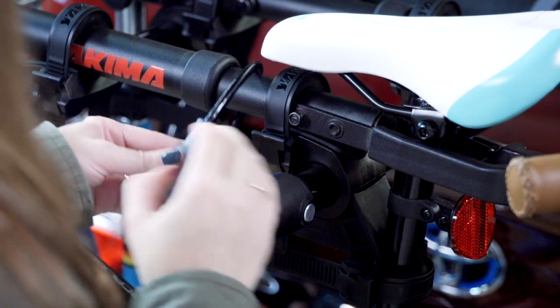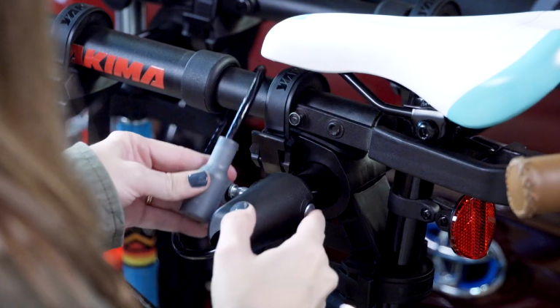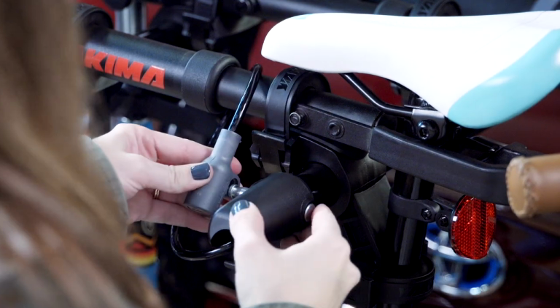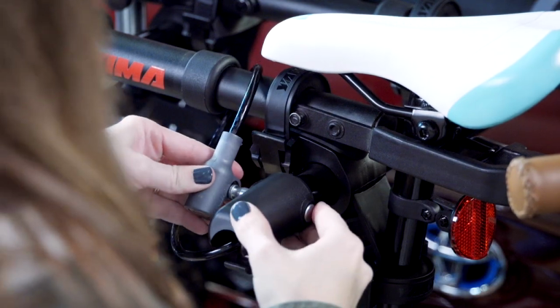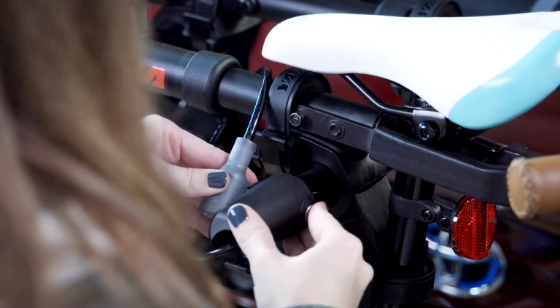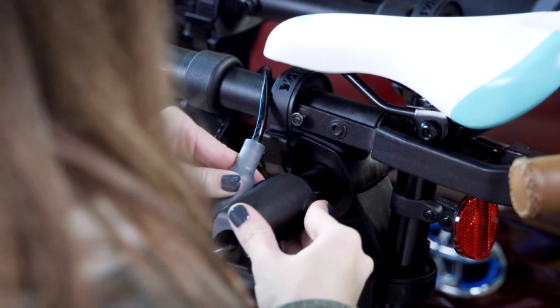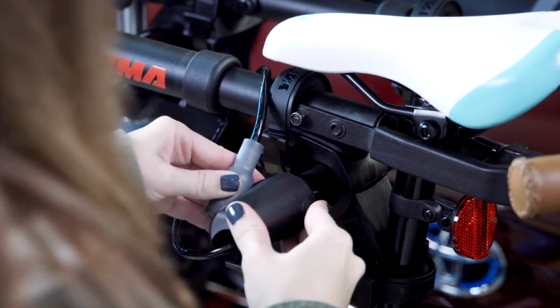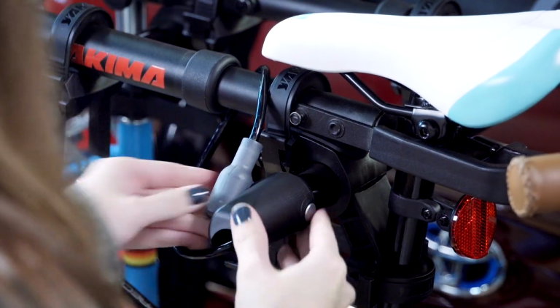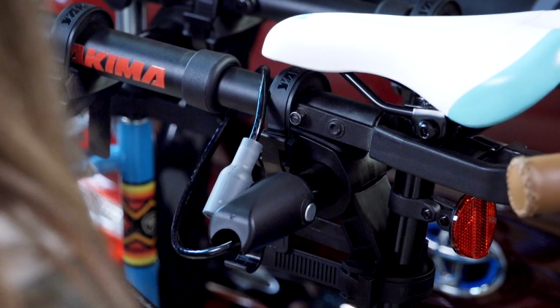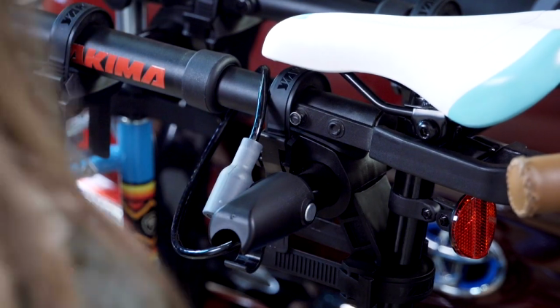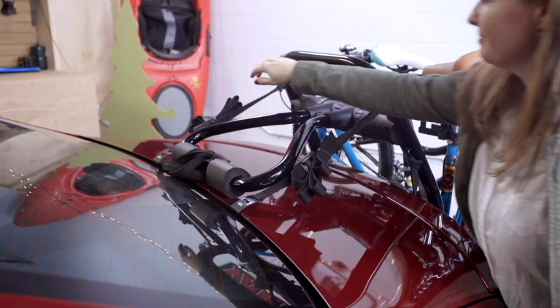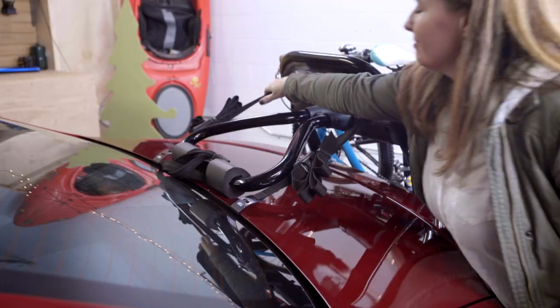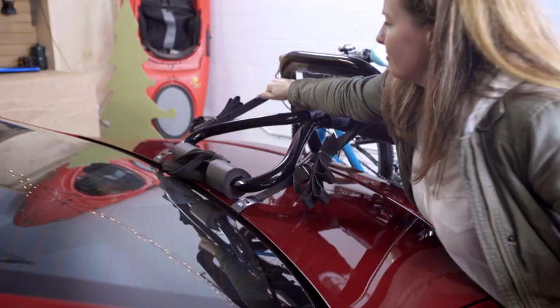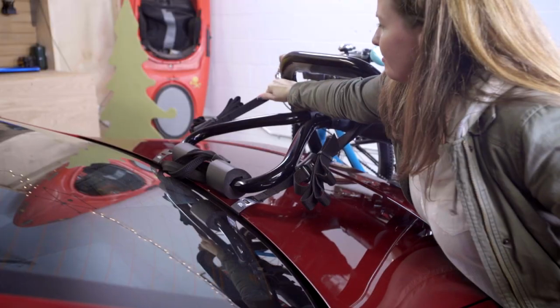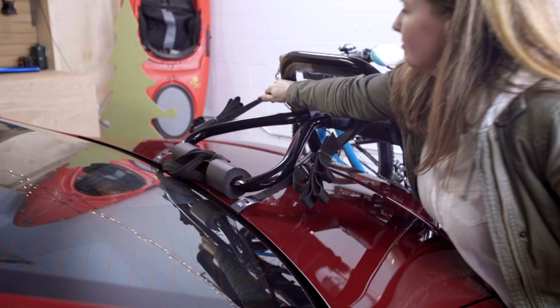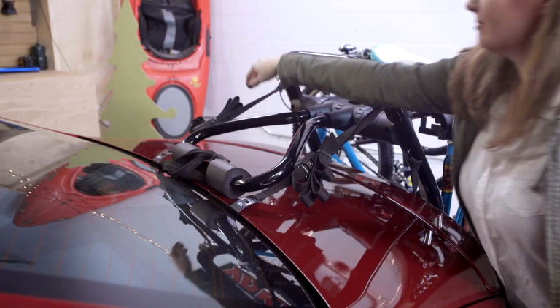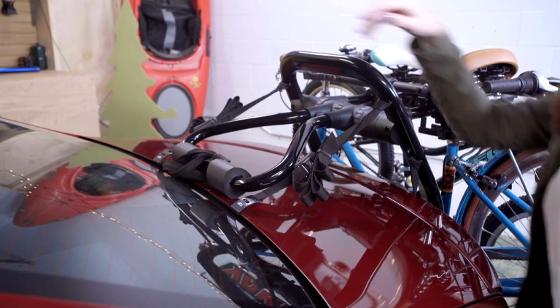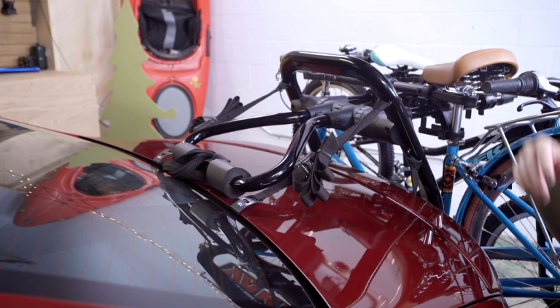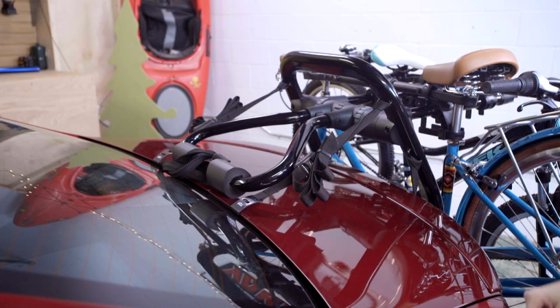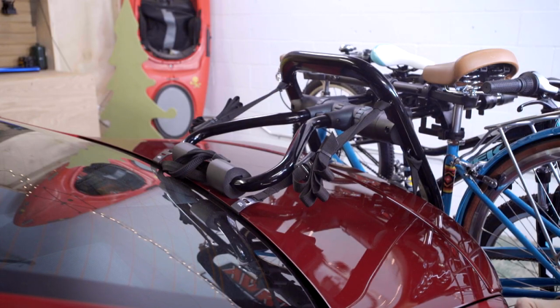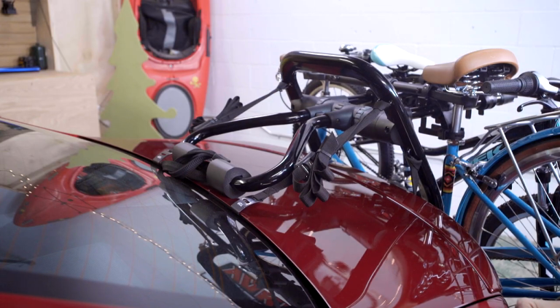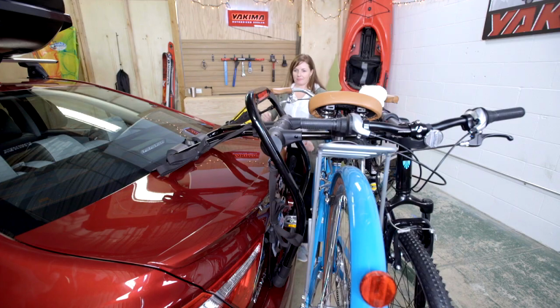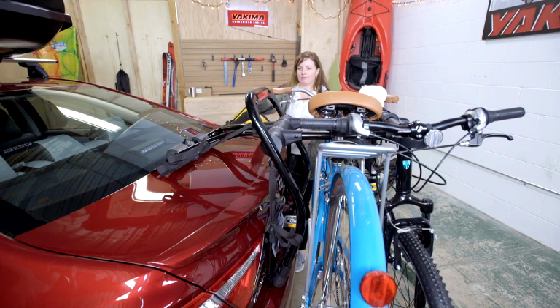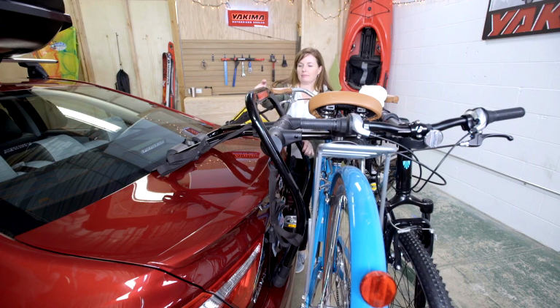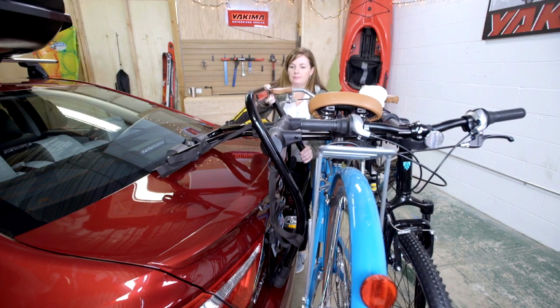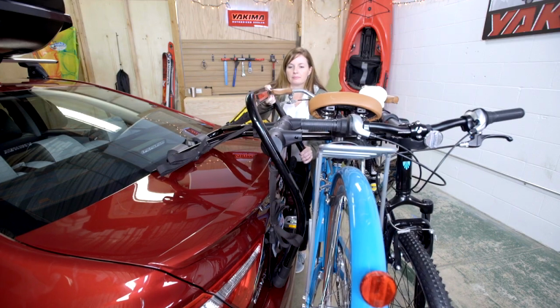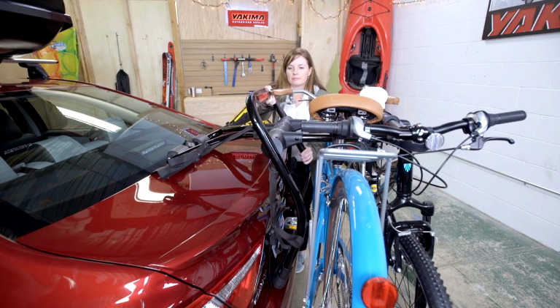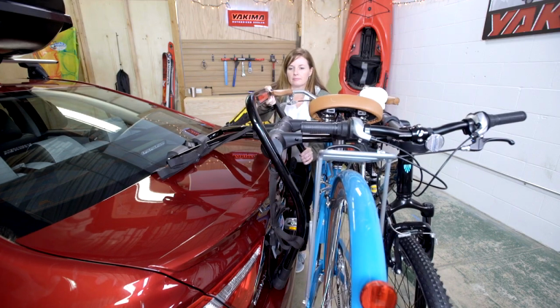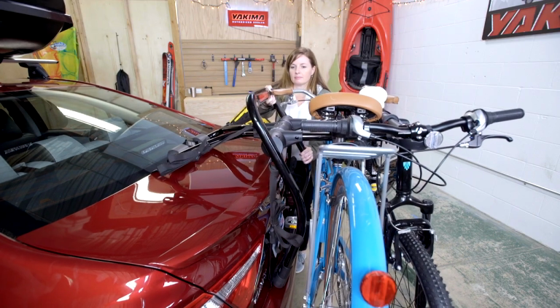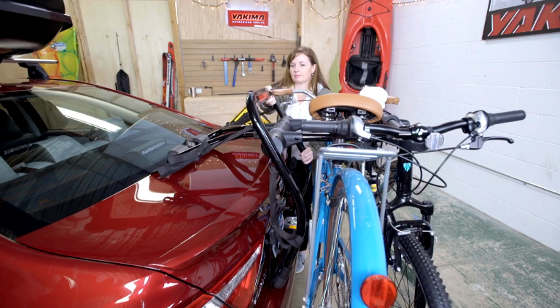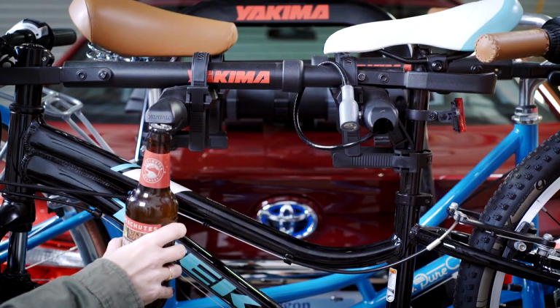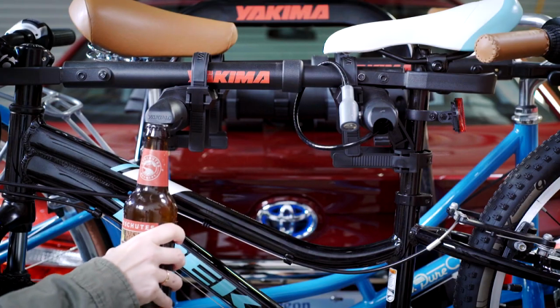Secure it and lock it. Locking the outer bike secures the inner bike. Always check strap tension before you go — the rack should stay and the car should sway. You're all done.